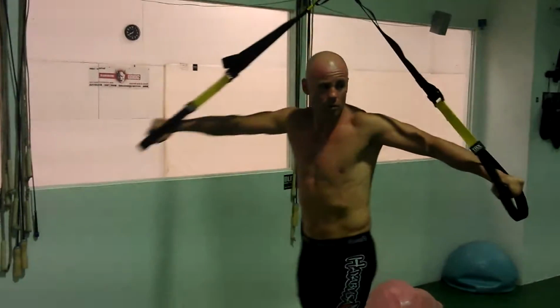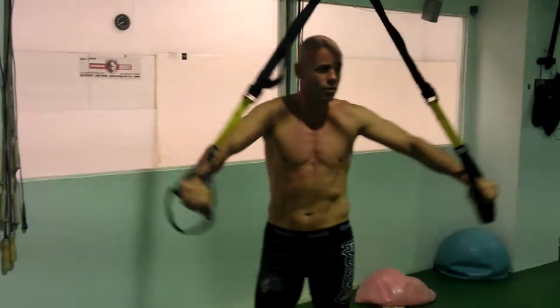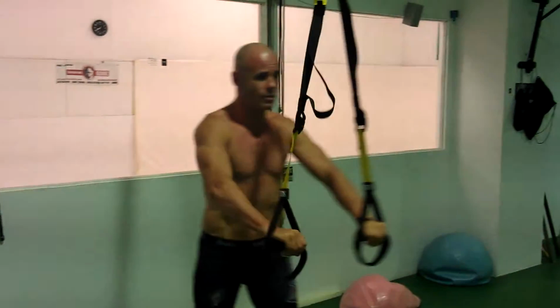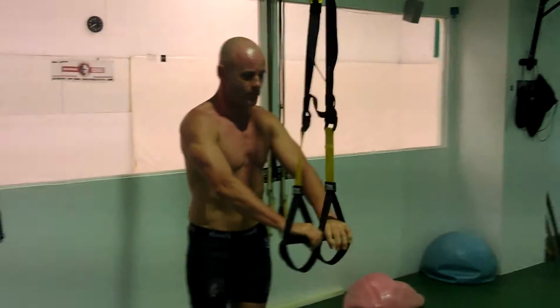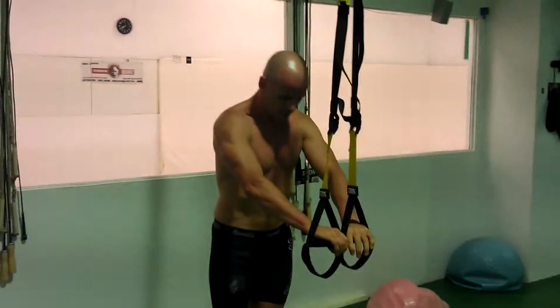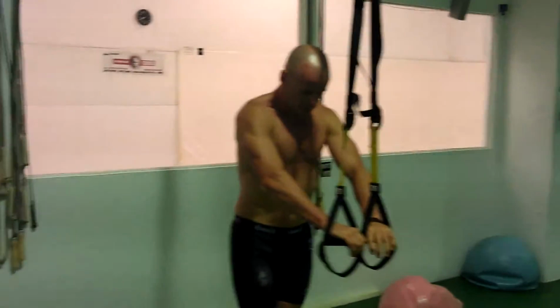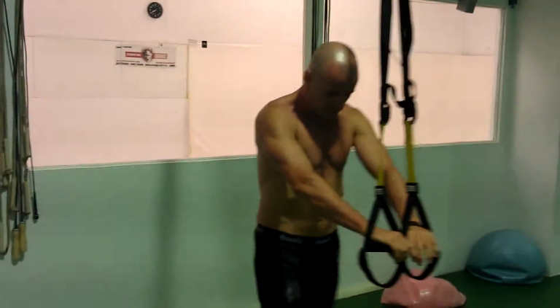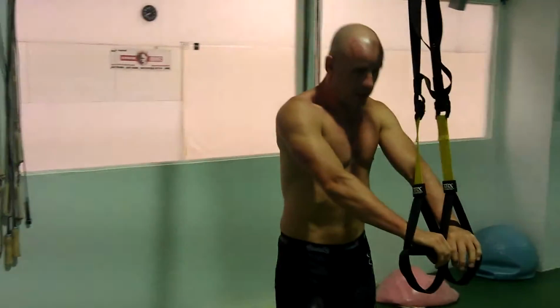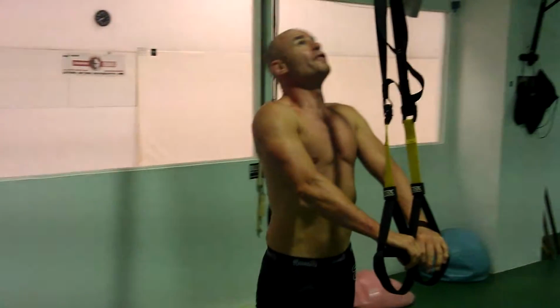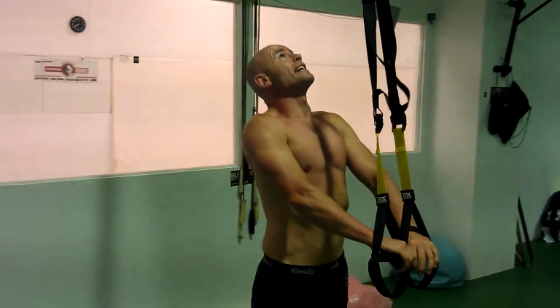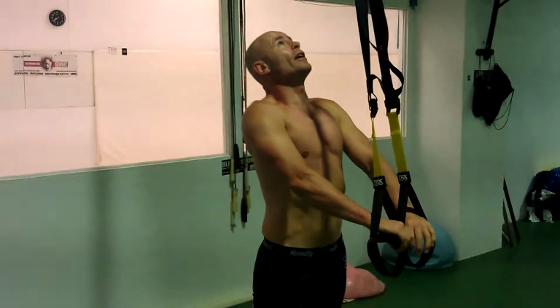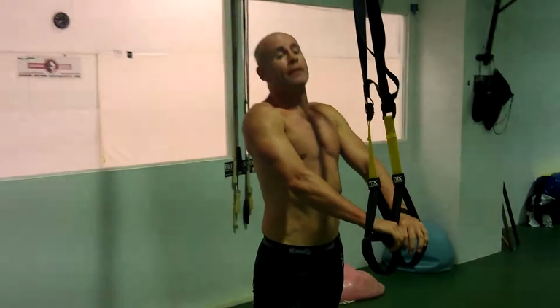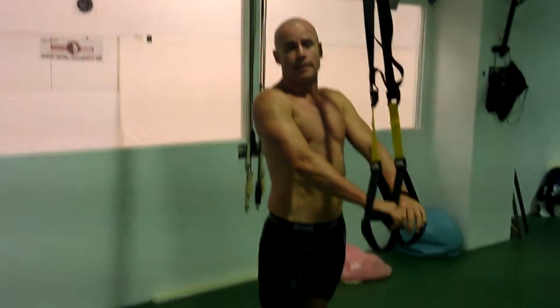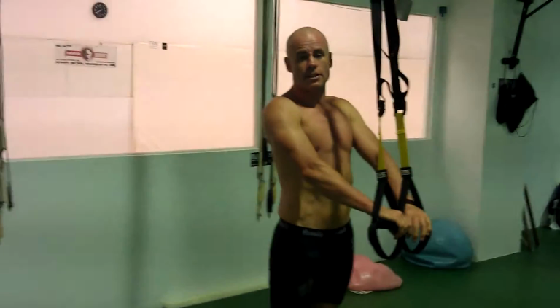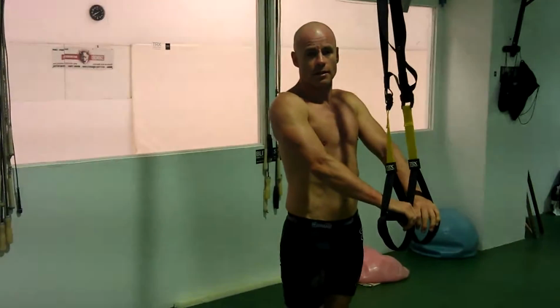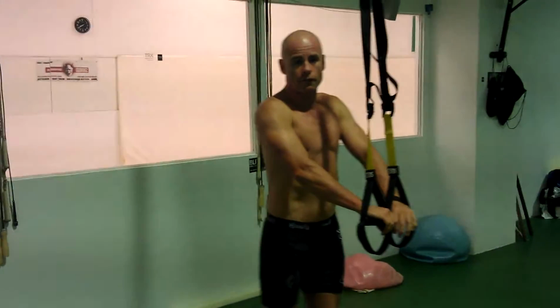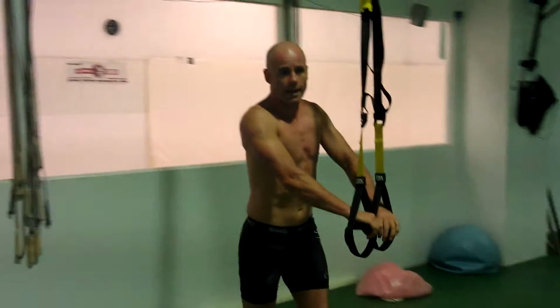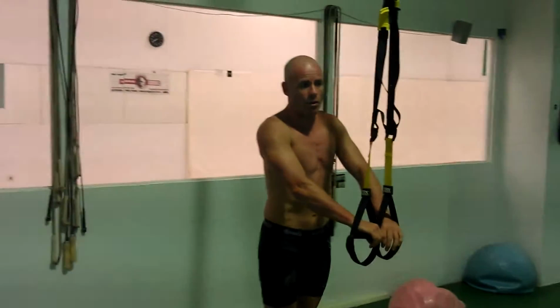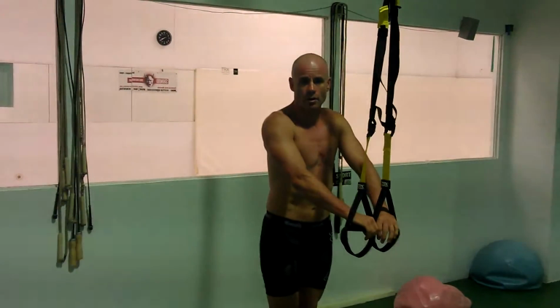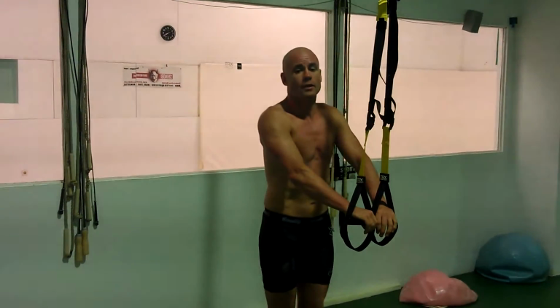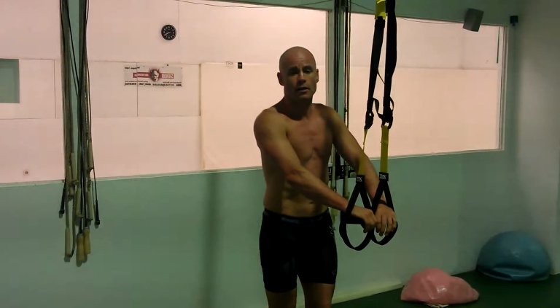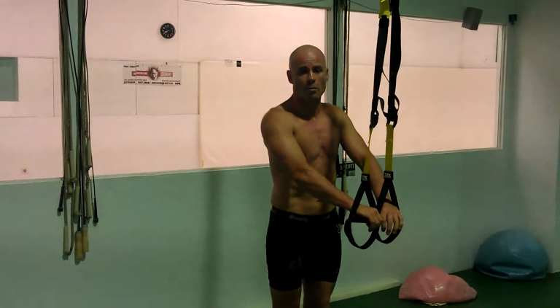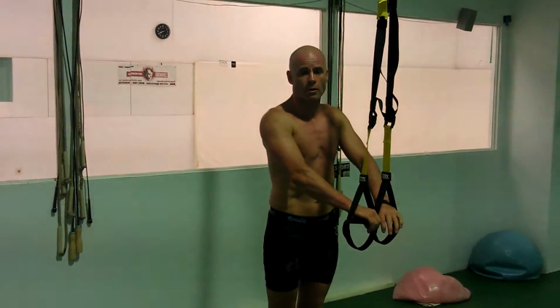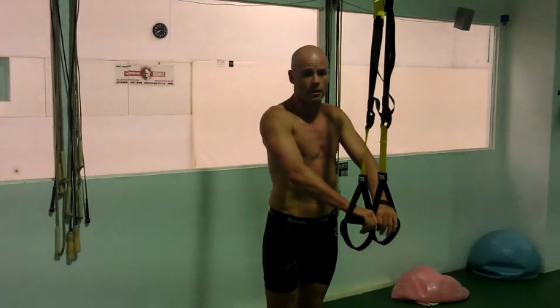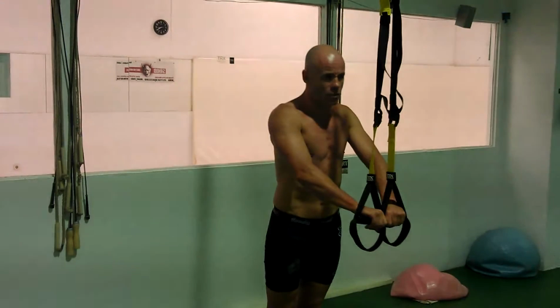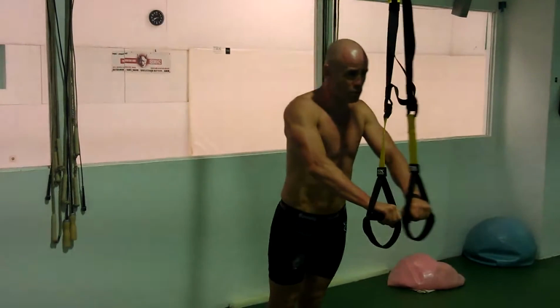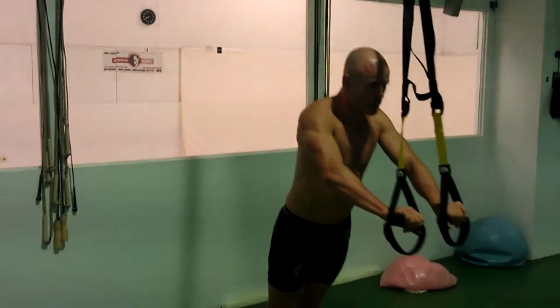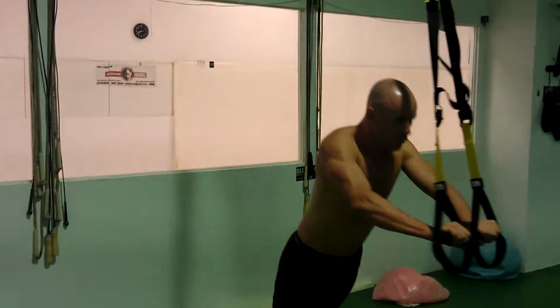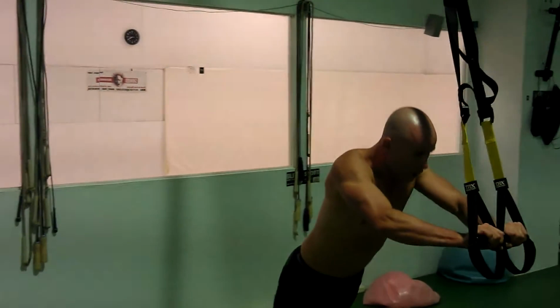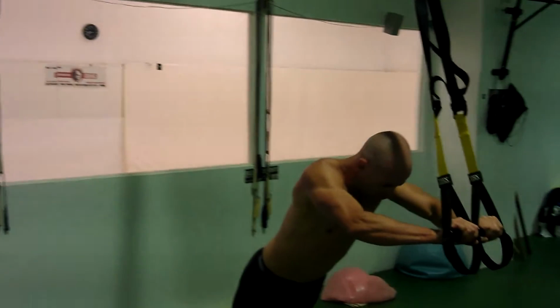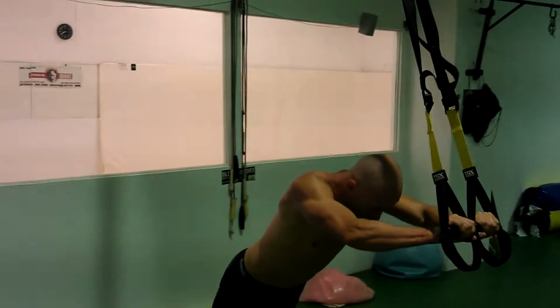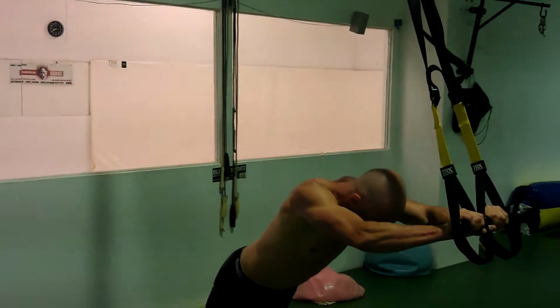What I was doing today — it depends where your feet are. If your feet are centre line, it's easier. The further back you go, it's harder because you've got more body weight. So this one I've just been out as far as I can go.